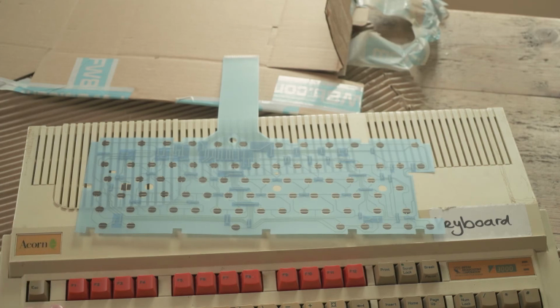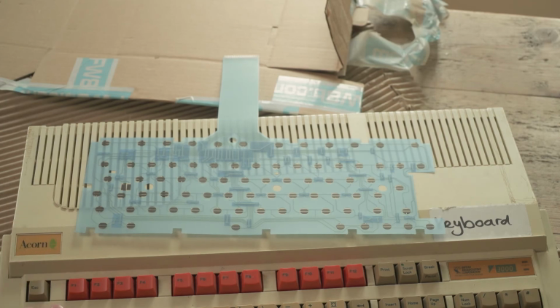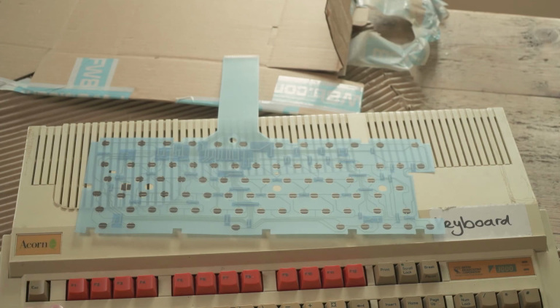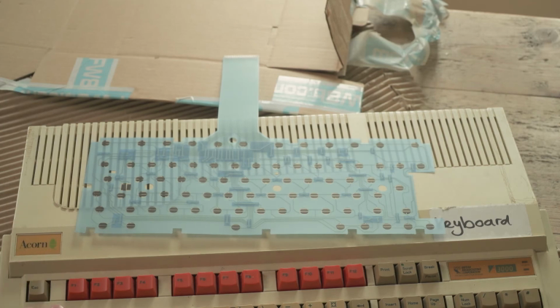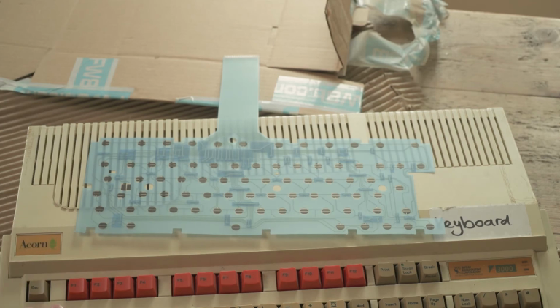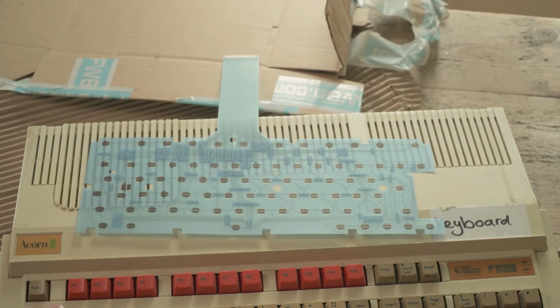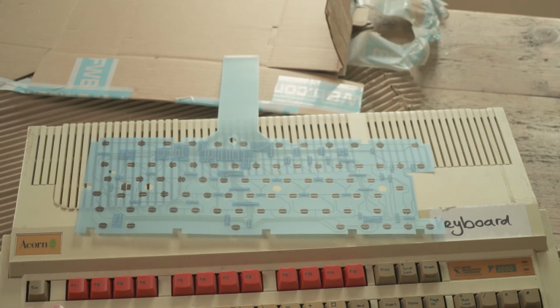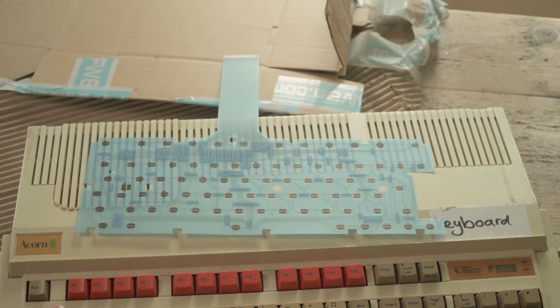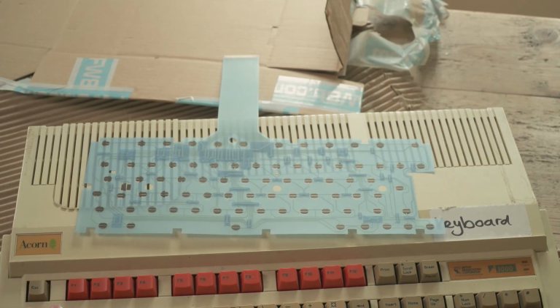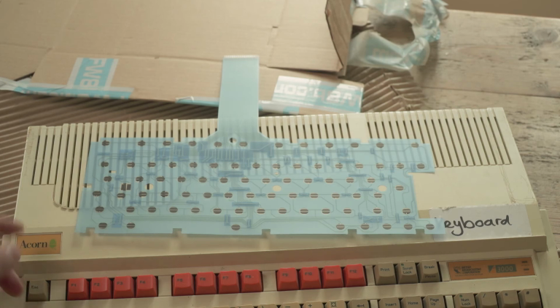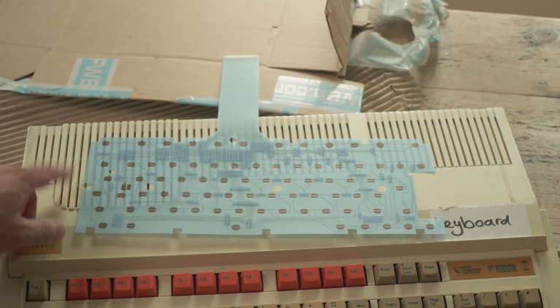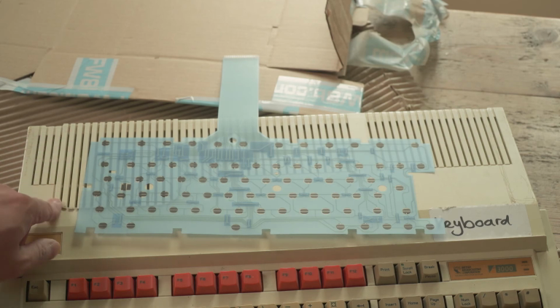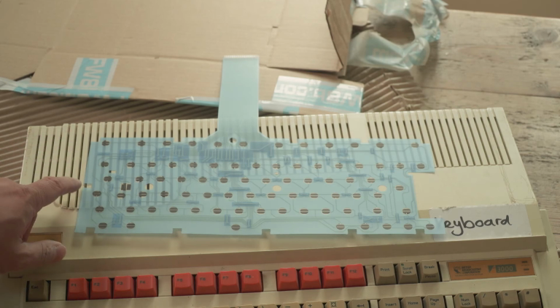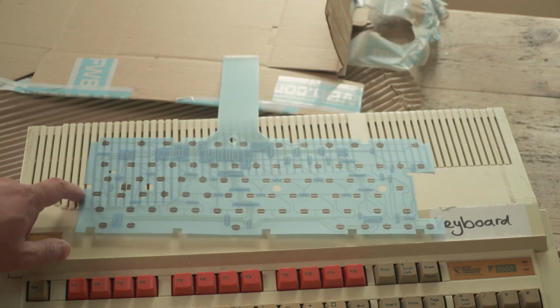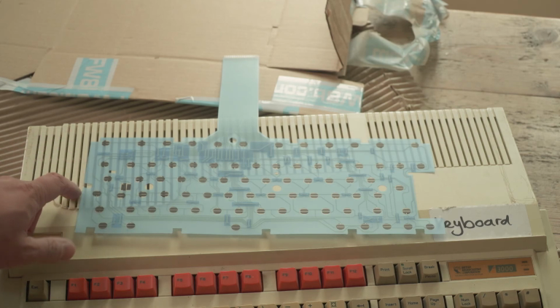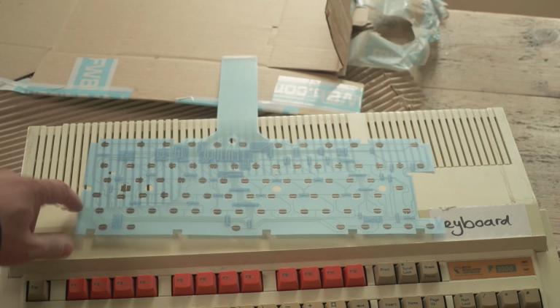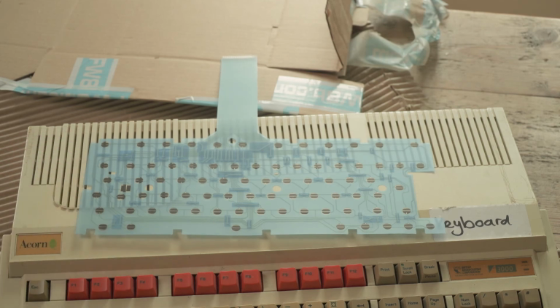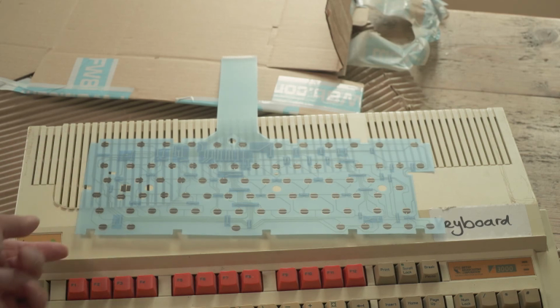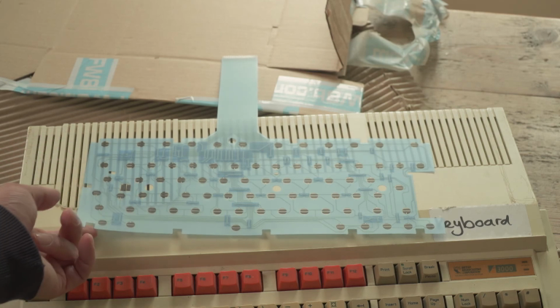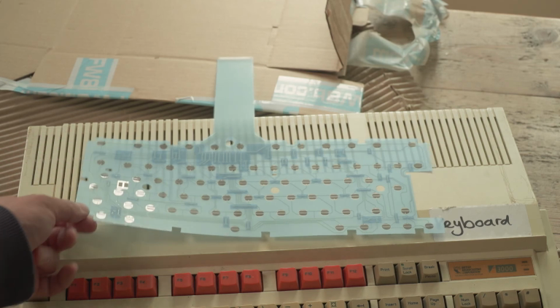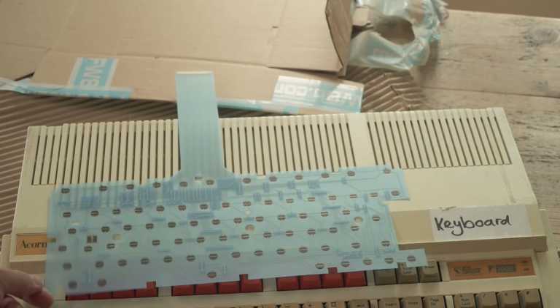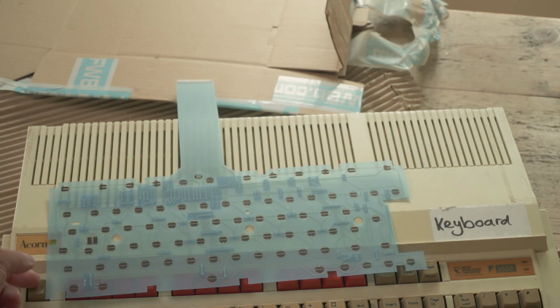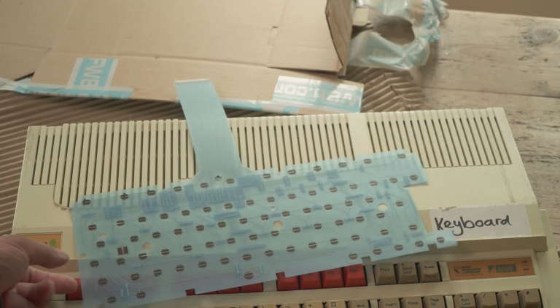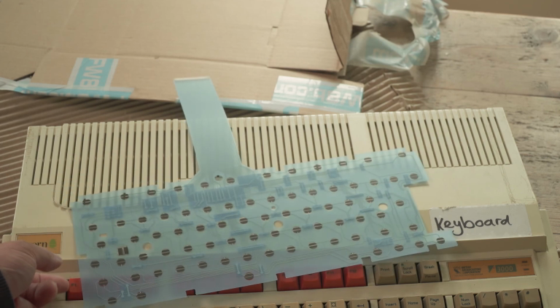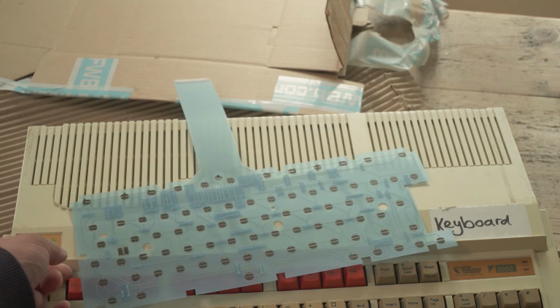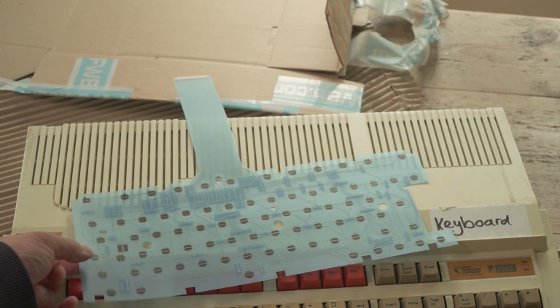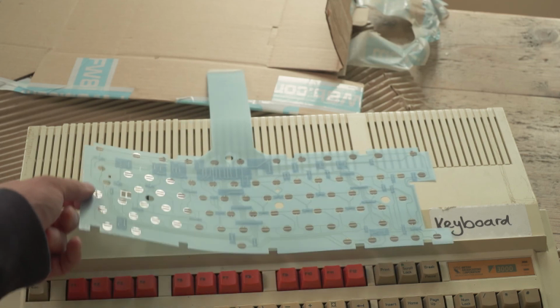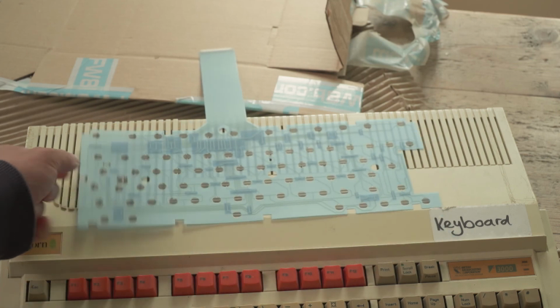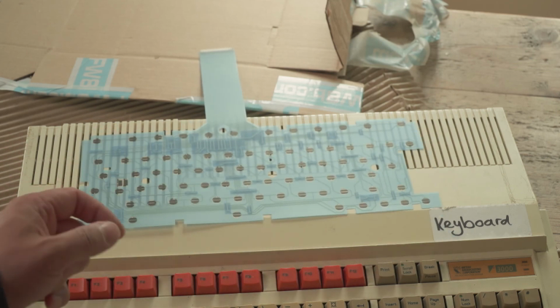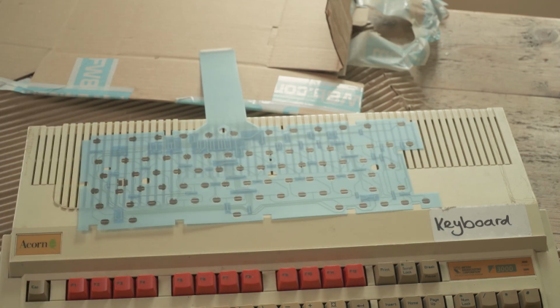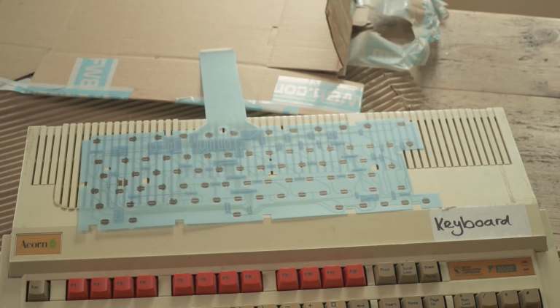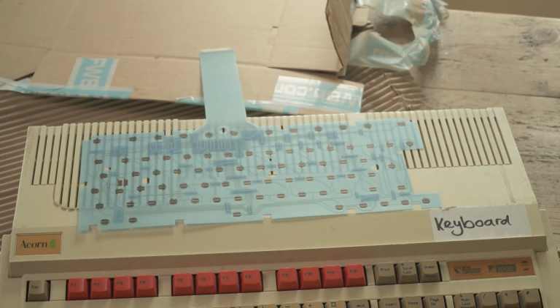Thanks to Rod for loaning me the A3000. I will report back to everyone about how well these membranes work, because I've had to buy one for my A600 which has a faulty keyboard indeed.